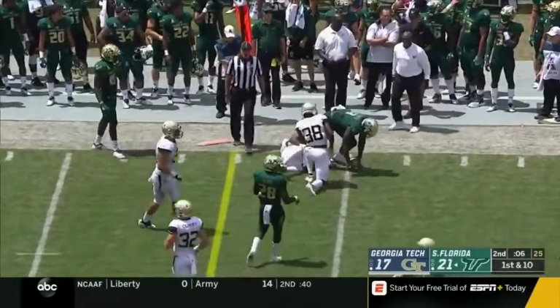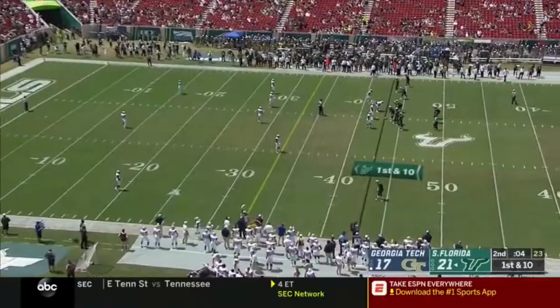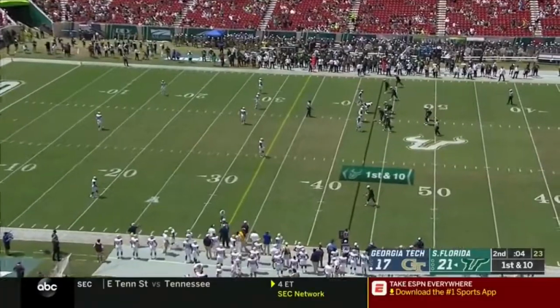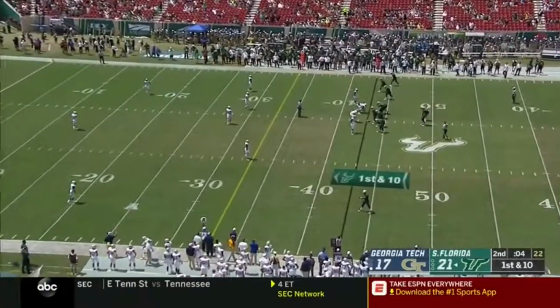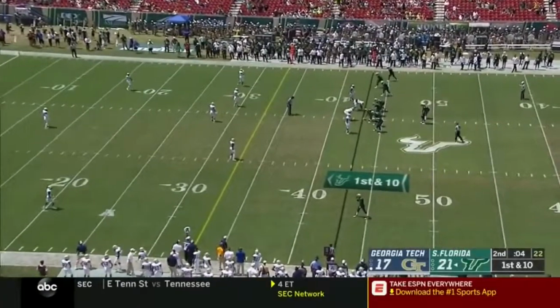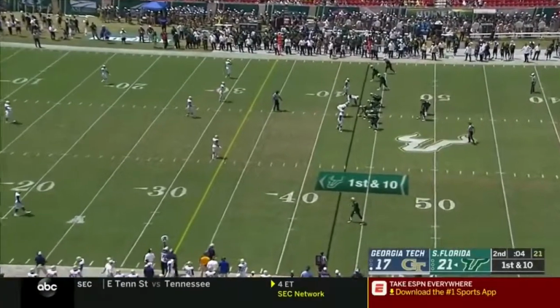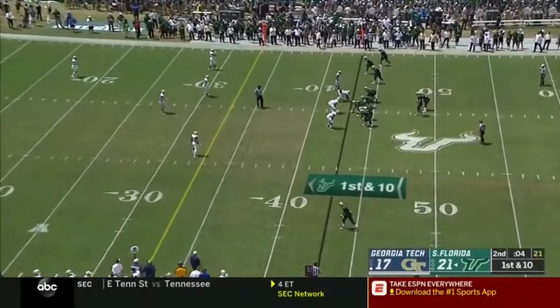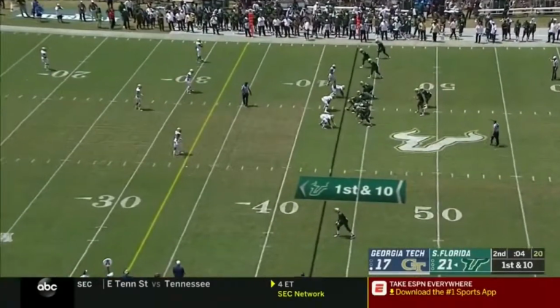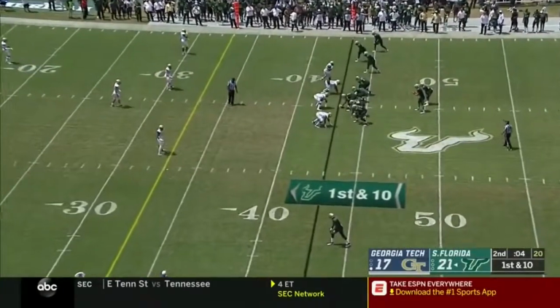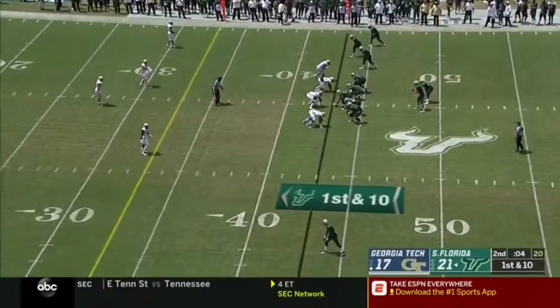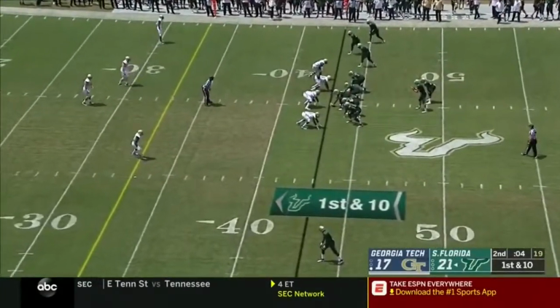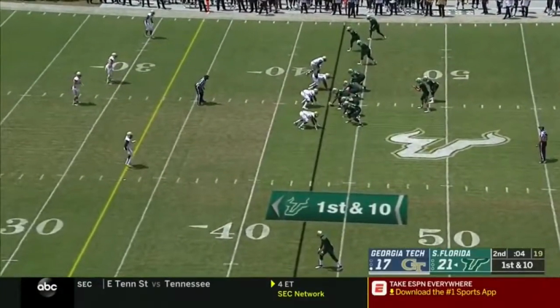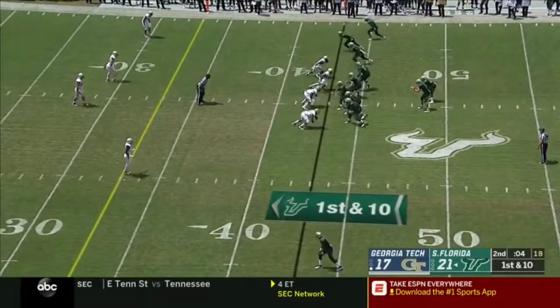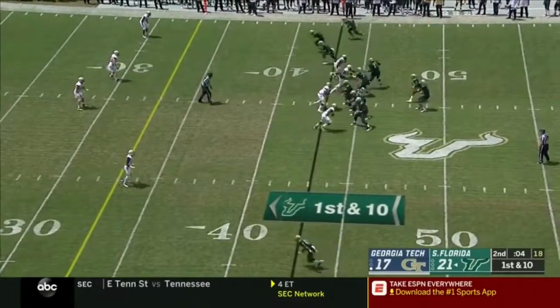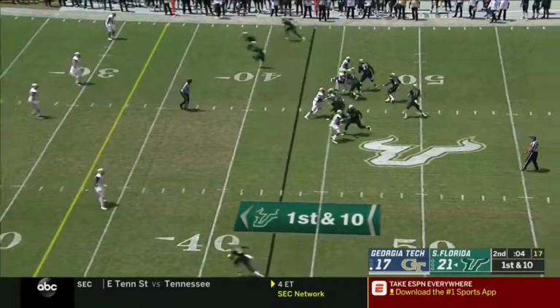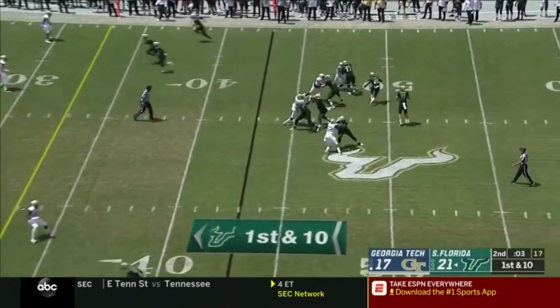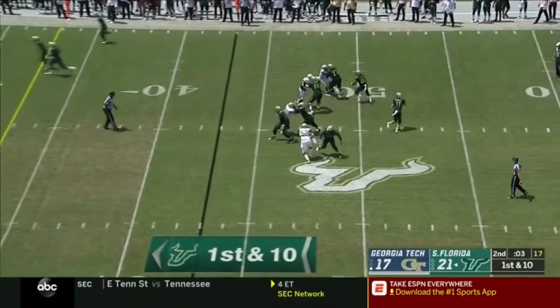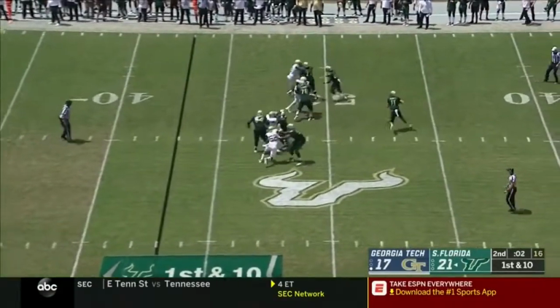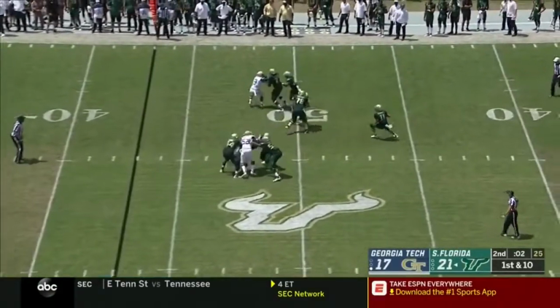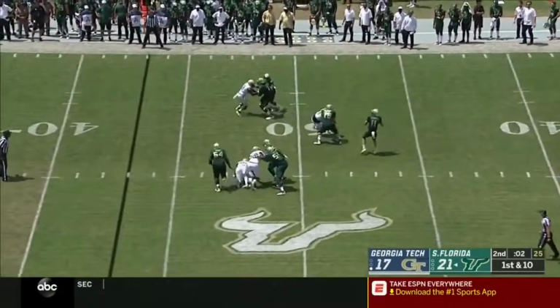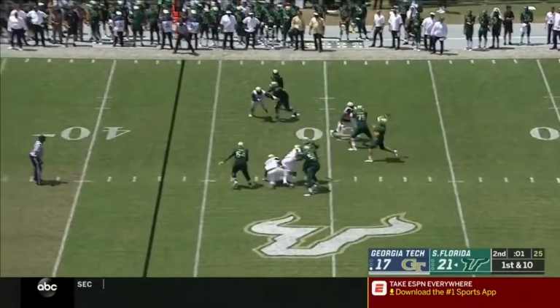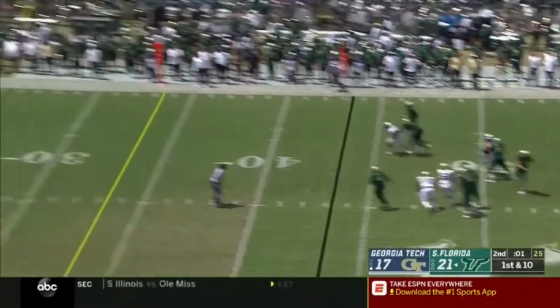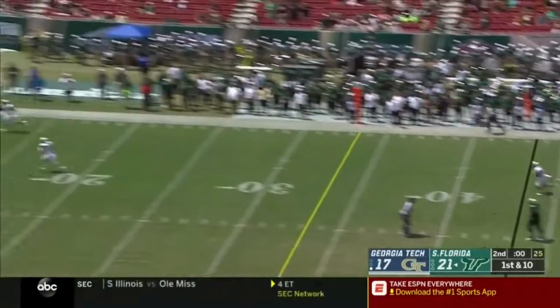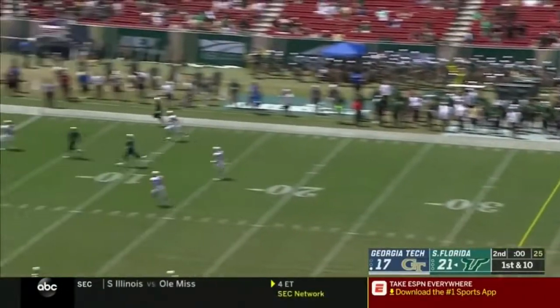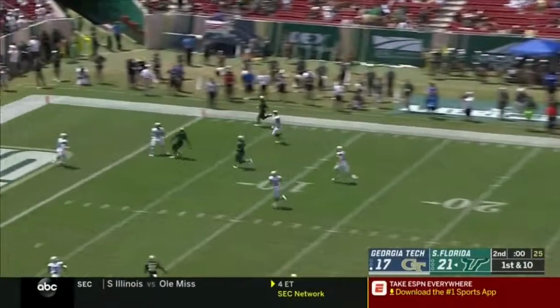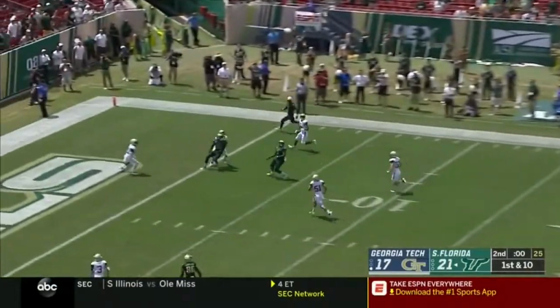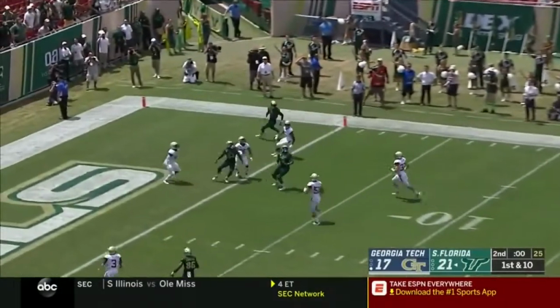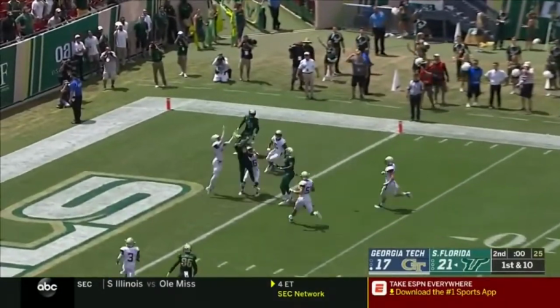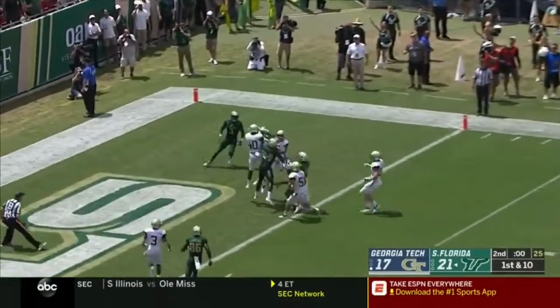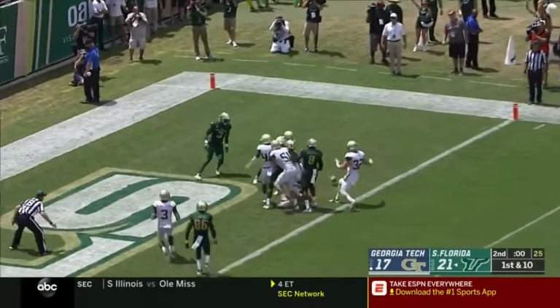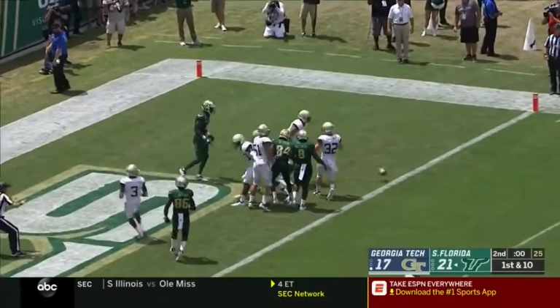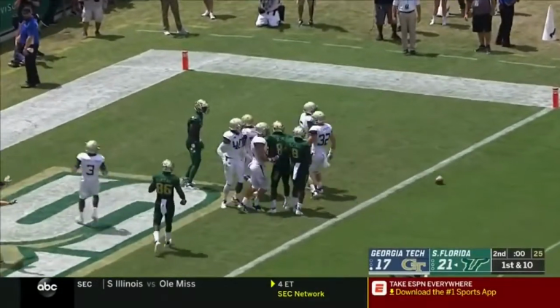Barnett's gonna throw — he's got McCants. Bit of an impactful moment with the weather and the humidity; you can take a shot here if you're South Florida. Barnett will — he's got St. Felix out there and it's incomplete.